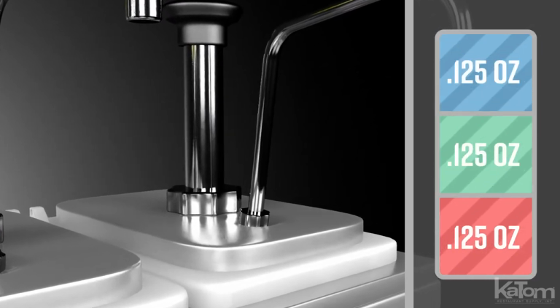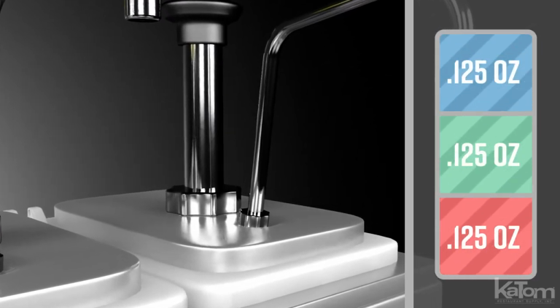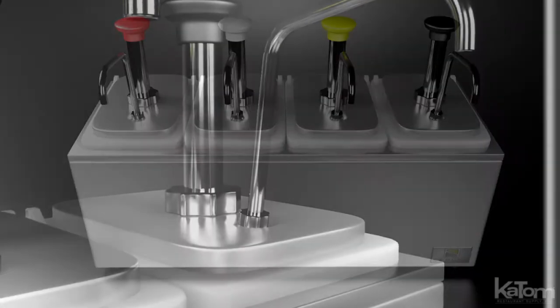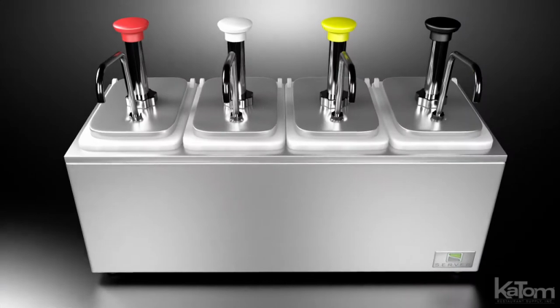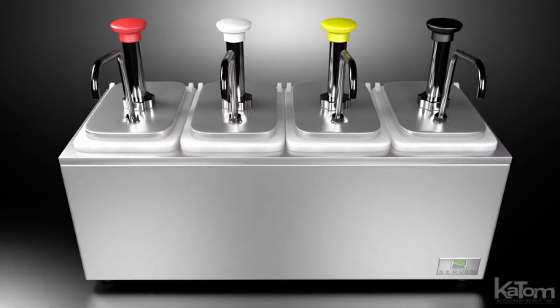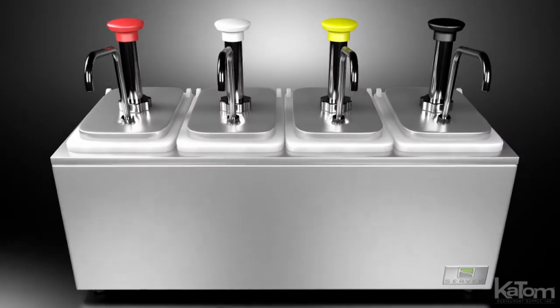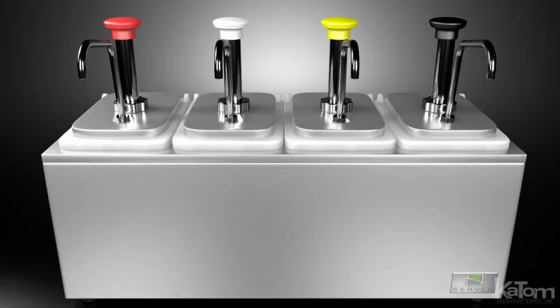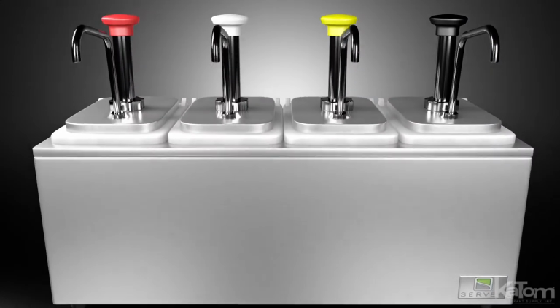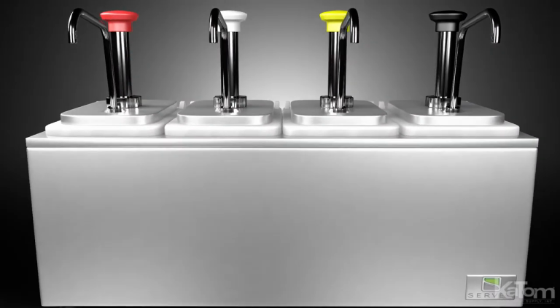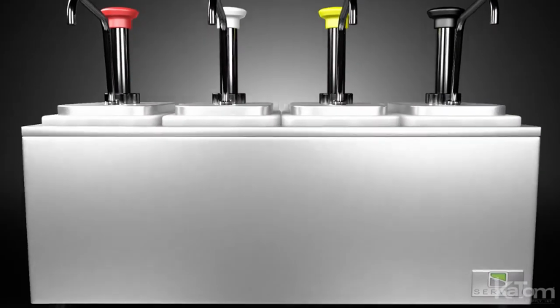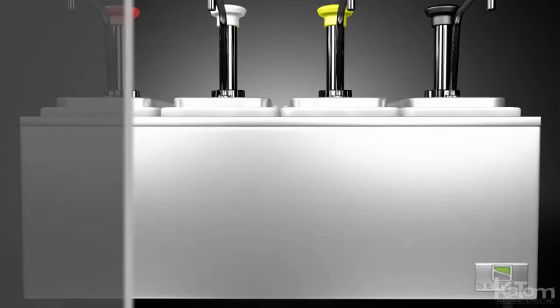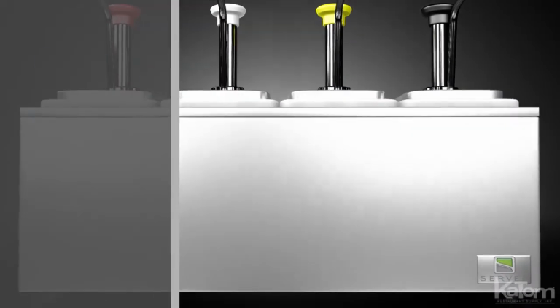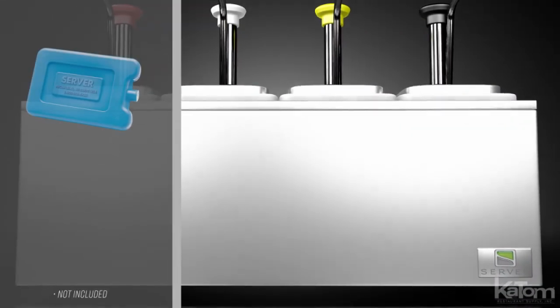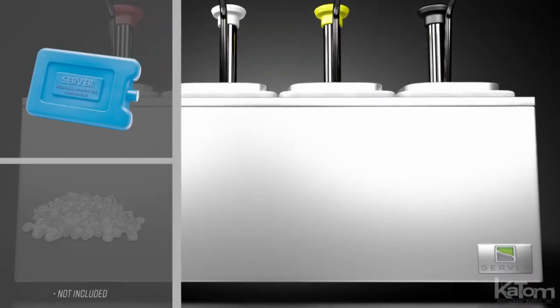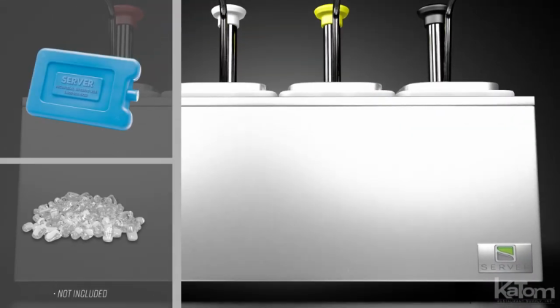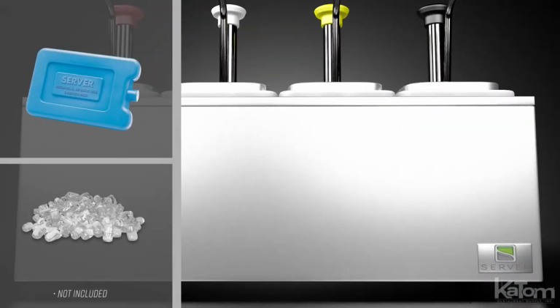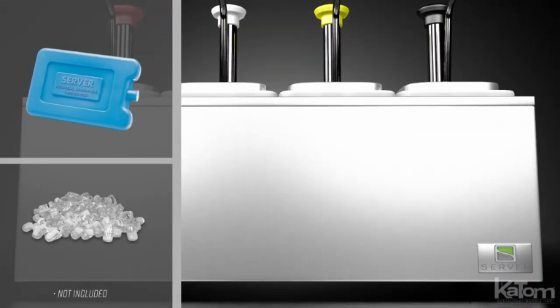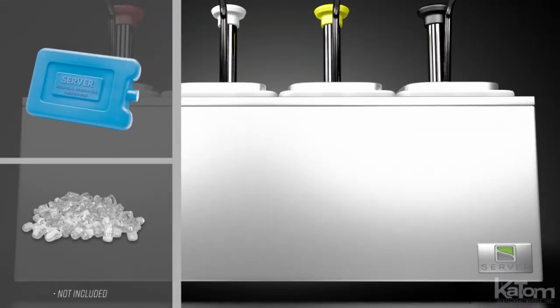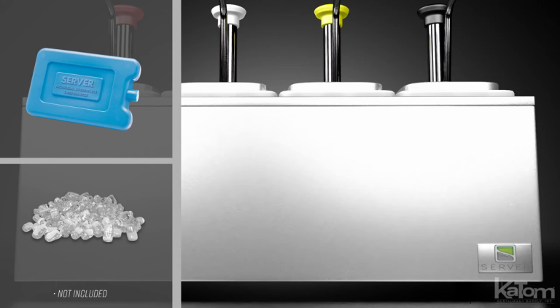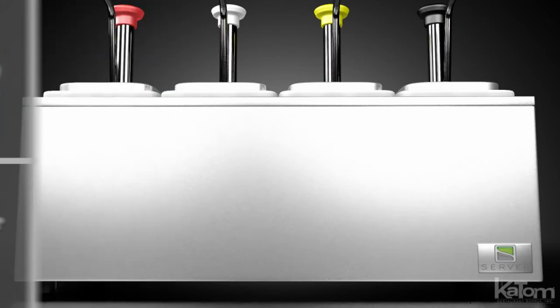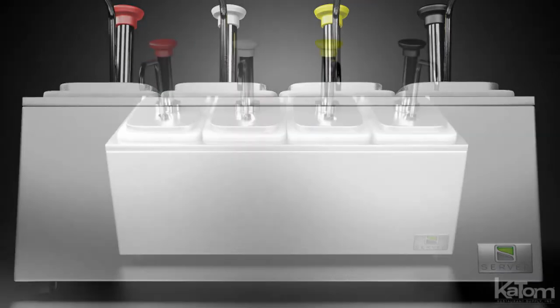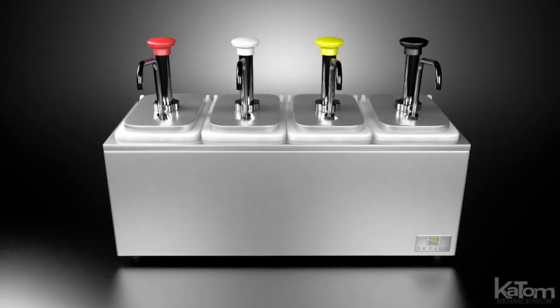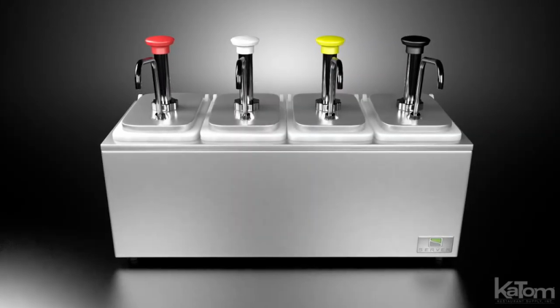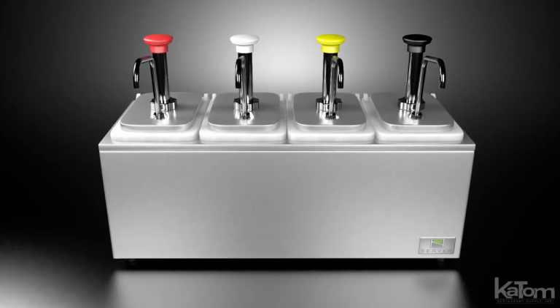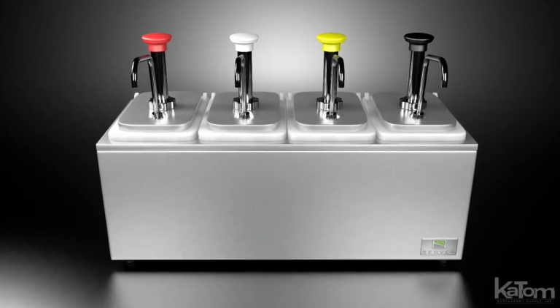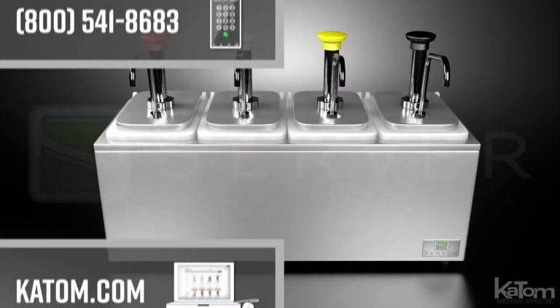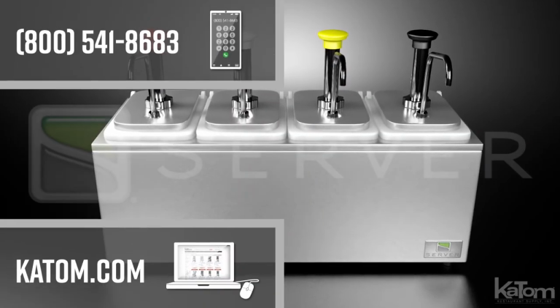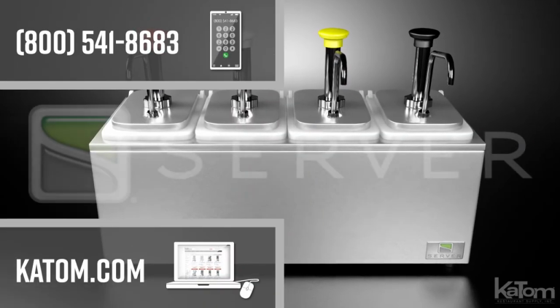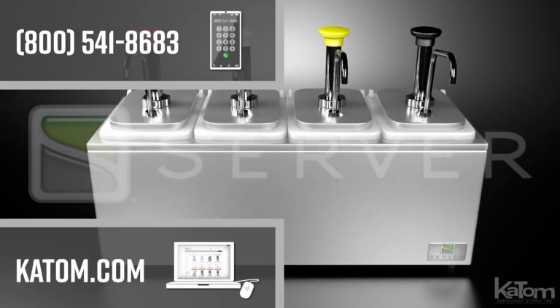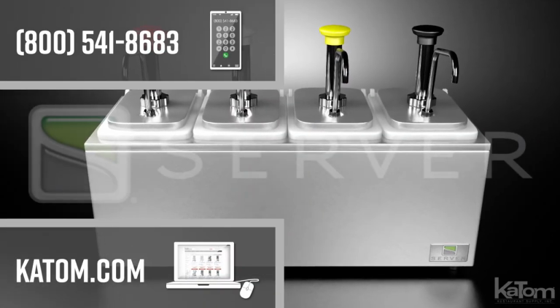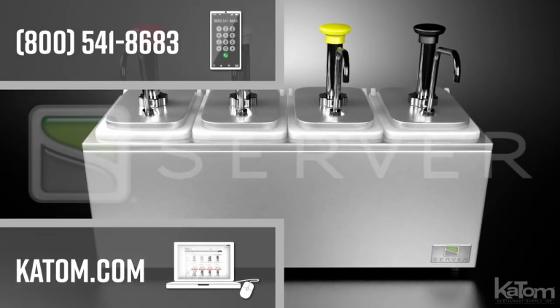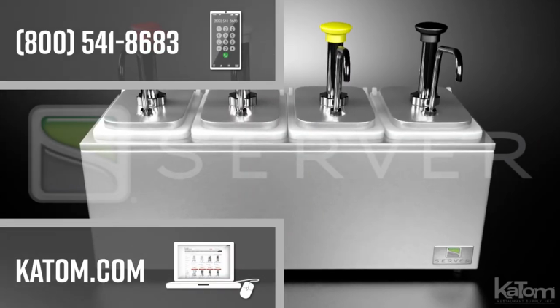The insulated base prevents condensation on the outside while chilling, and accepts eutectic ice packs or ice to keep sauces cold. To add a Server condiment dispenser to your operation, call today or visit katon.com.